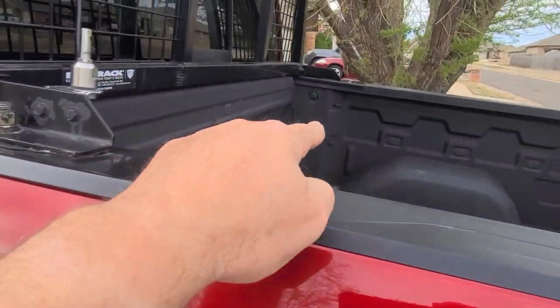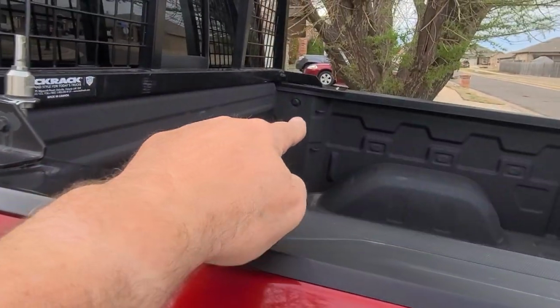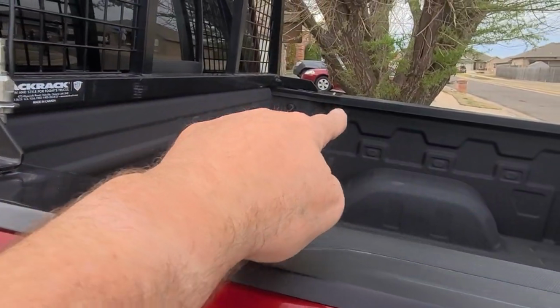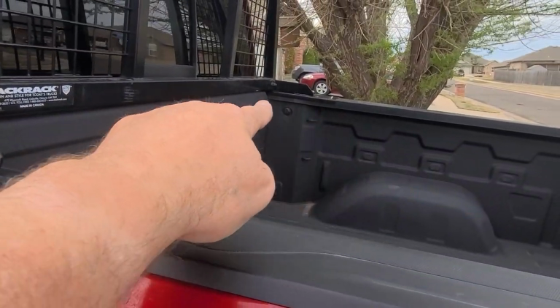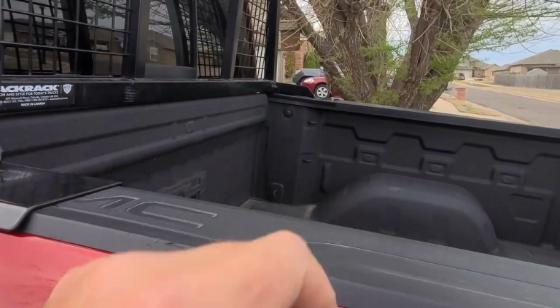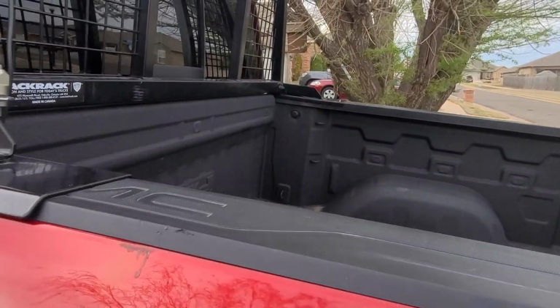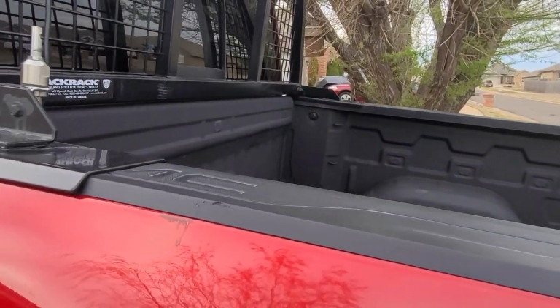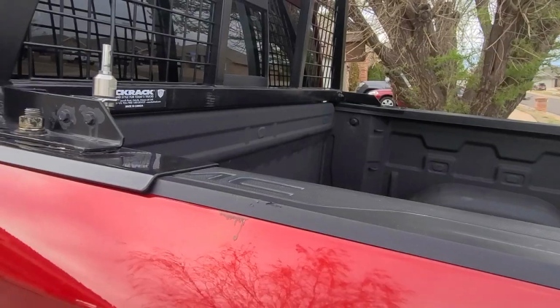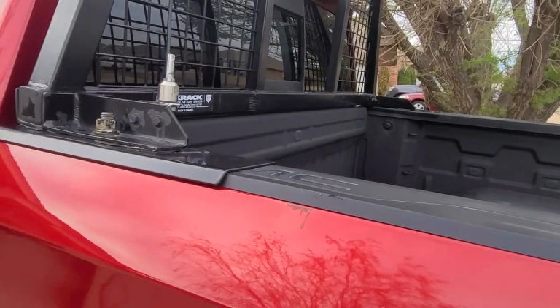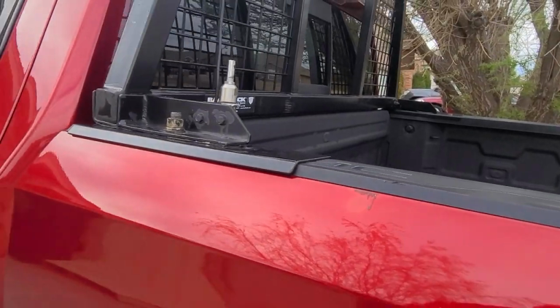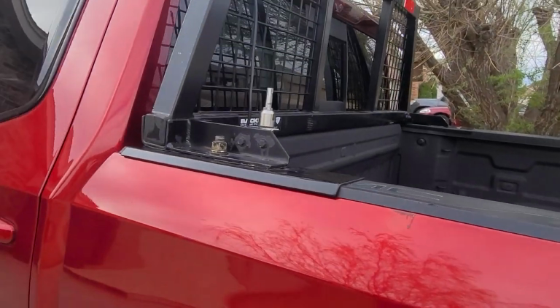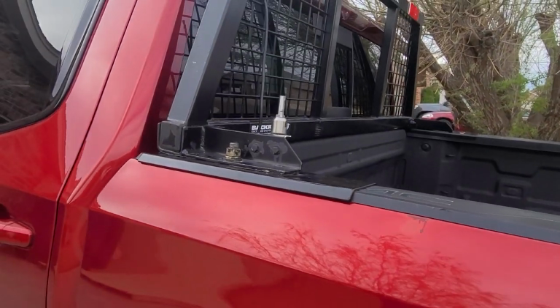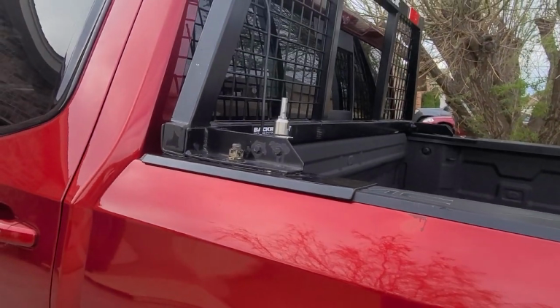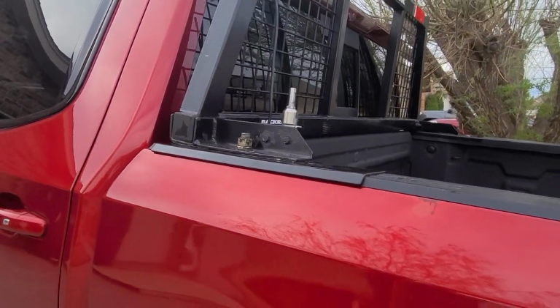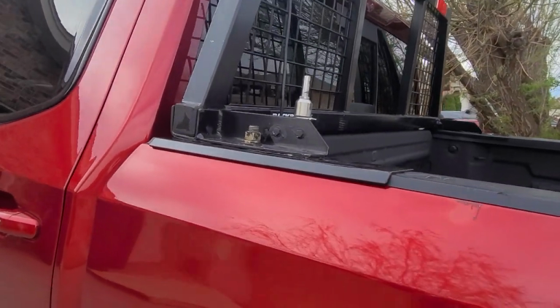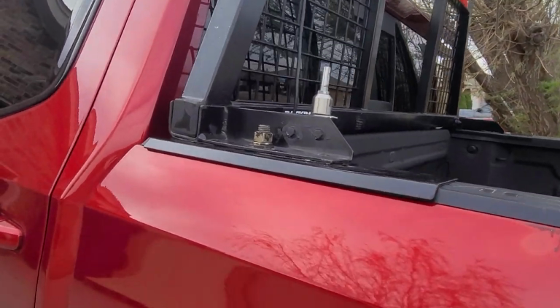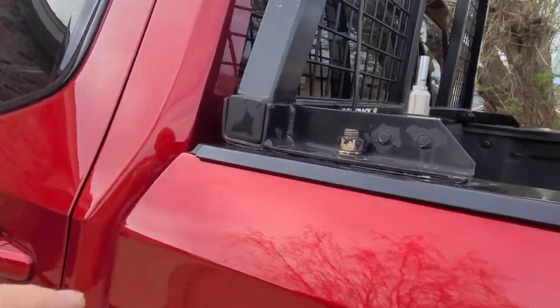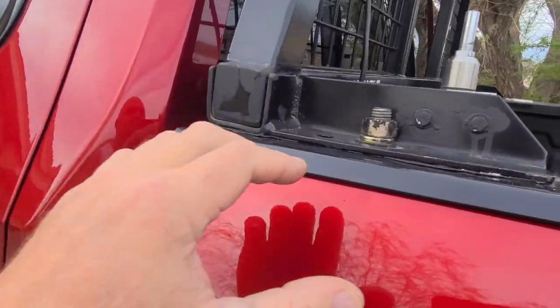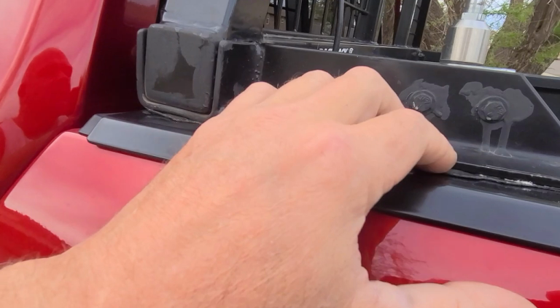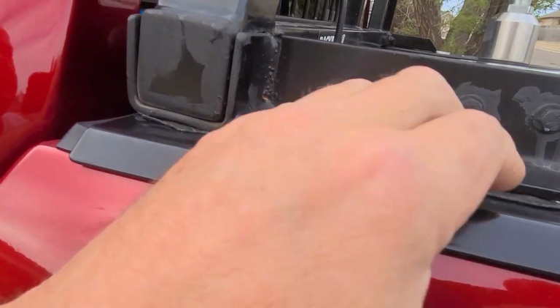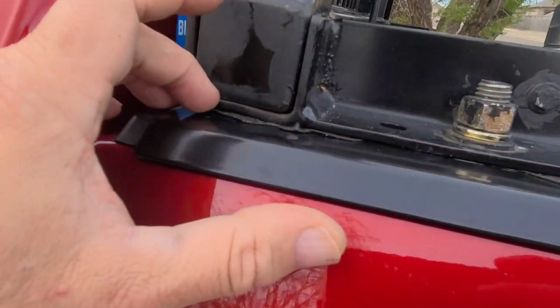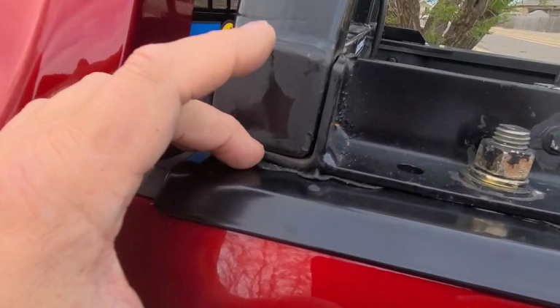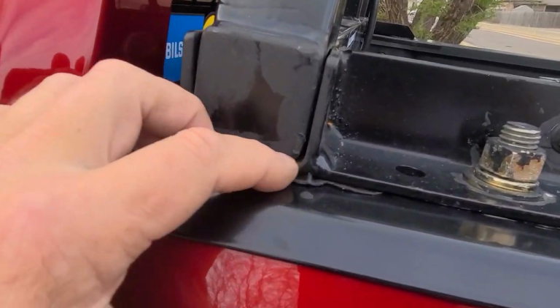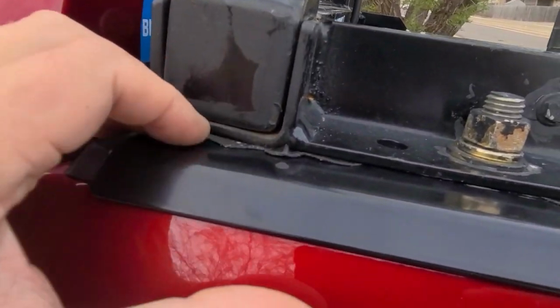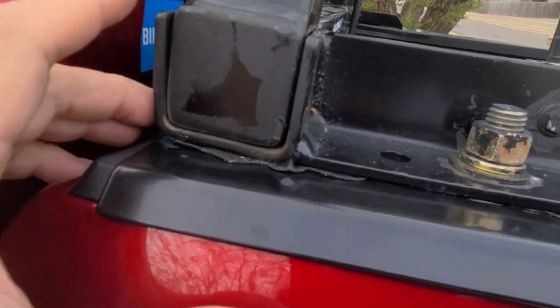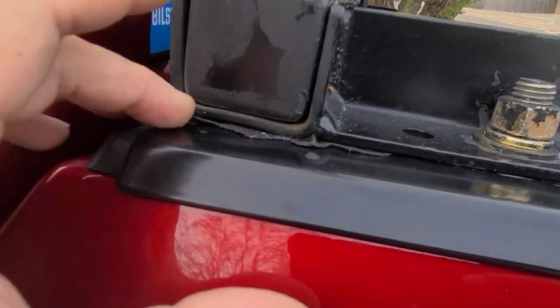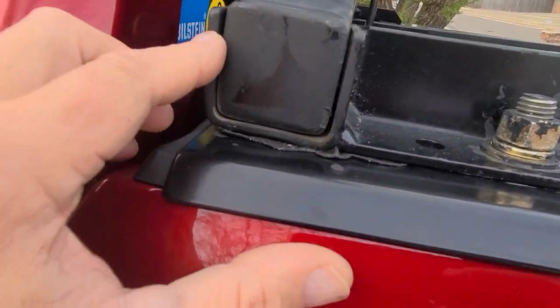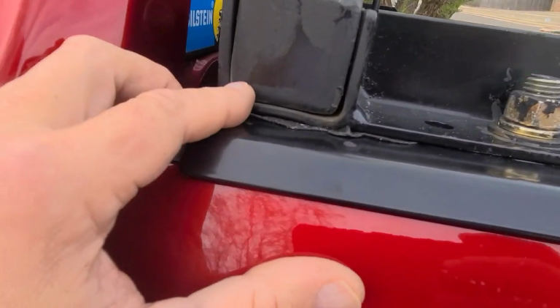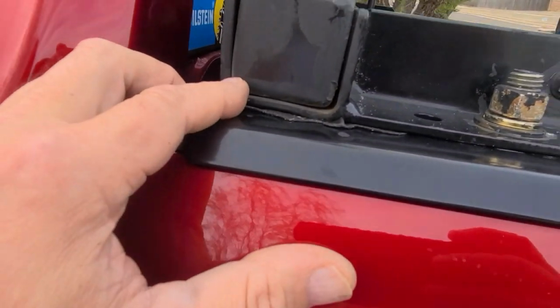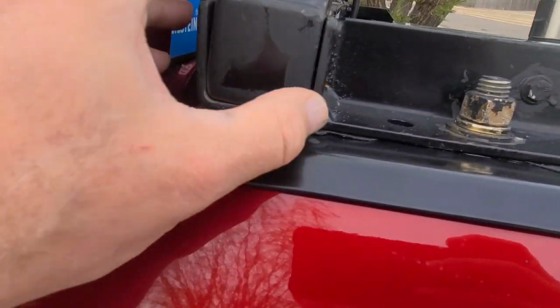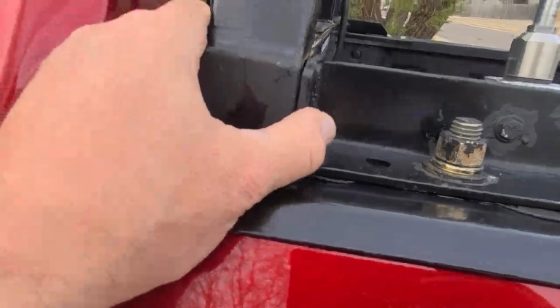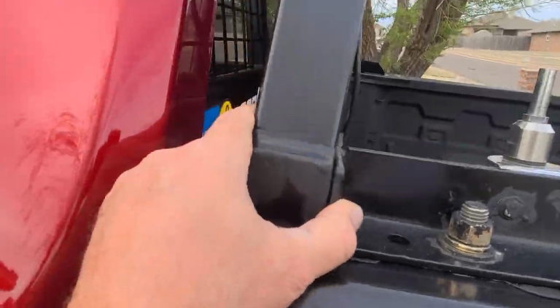Had to bend this plate right here back straight — it's not 100% the way it was, but it's on there and it's not gonna rattle. Had to put some of that rubberized stuff on there to keep it from rattling, but I hit it pretty damn good.